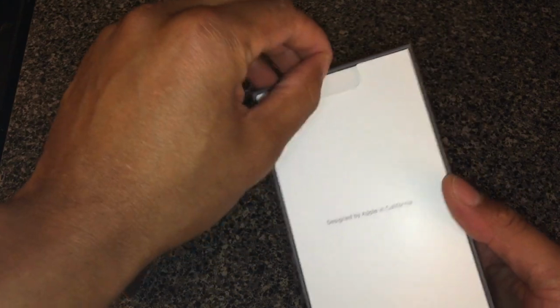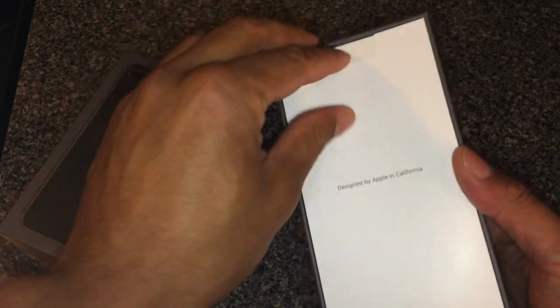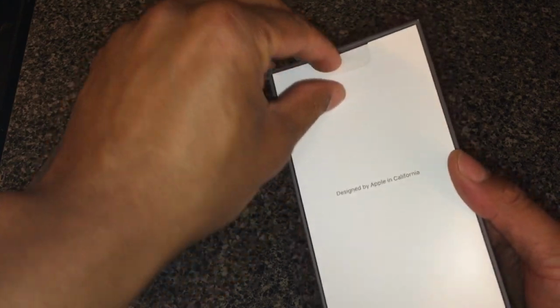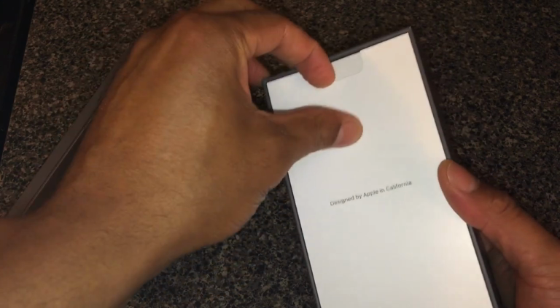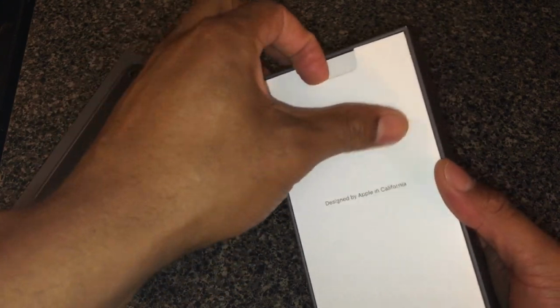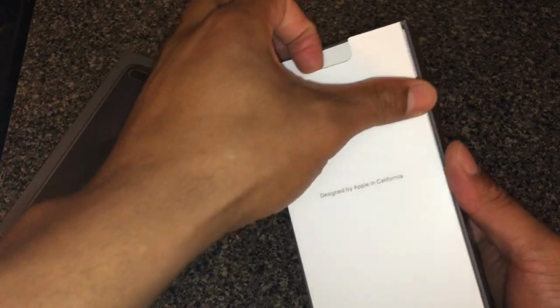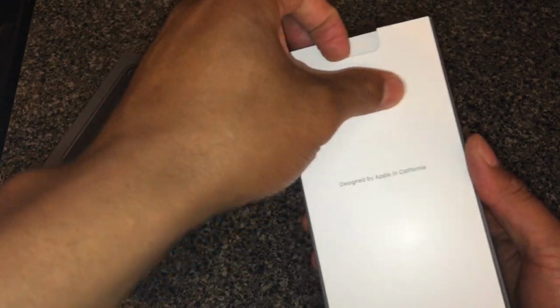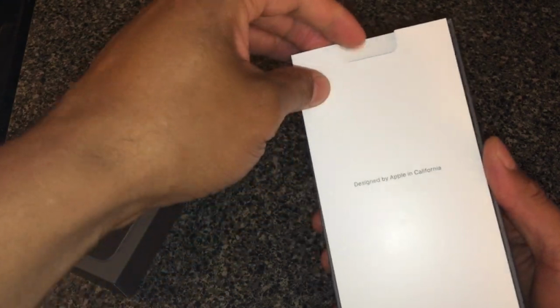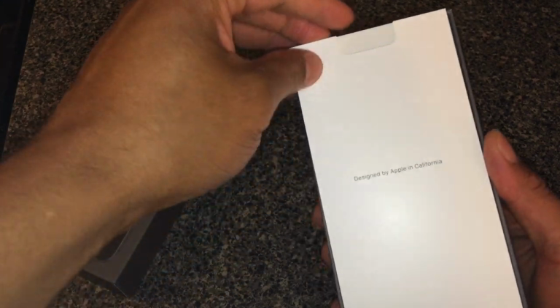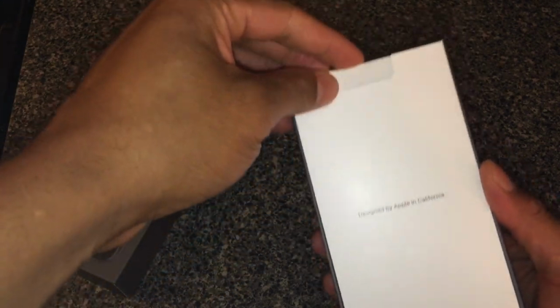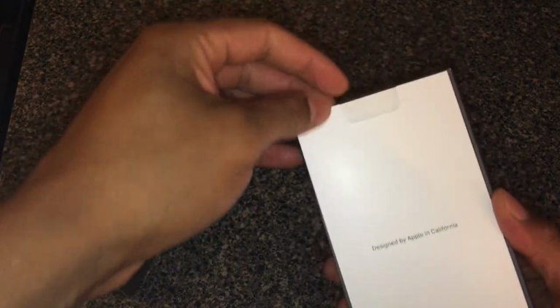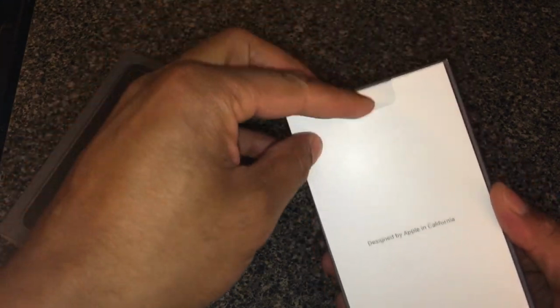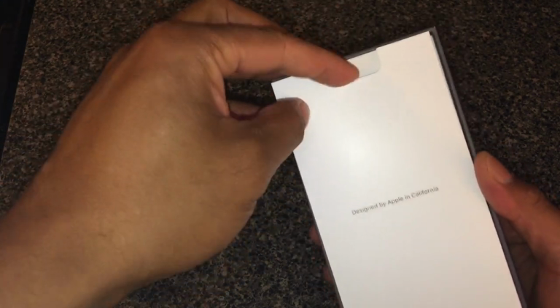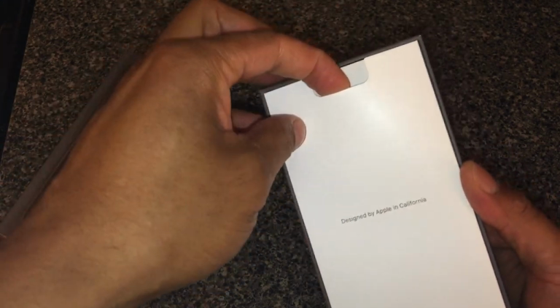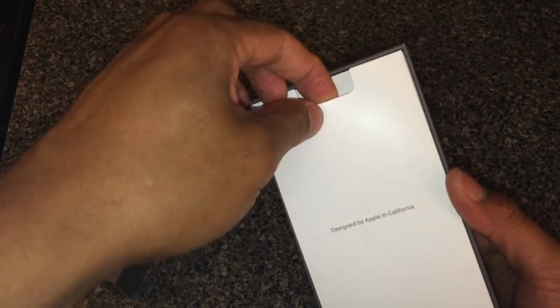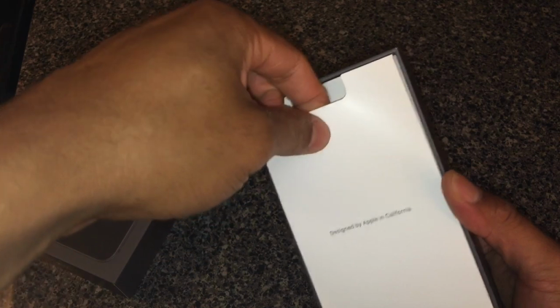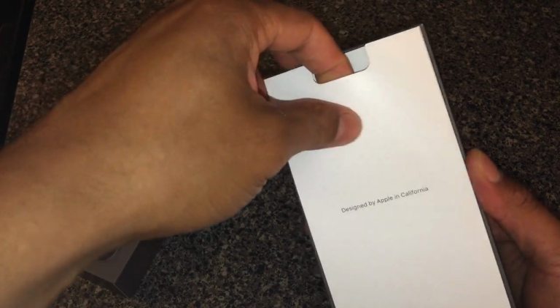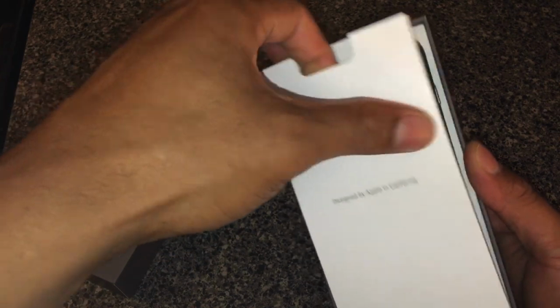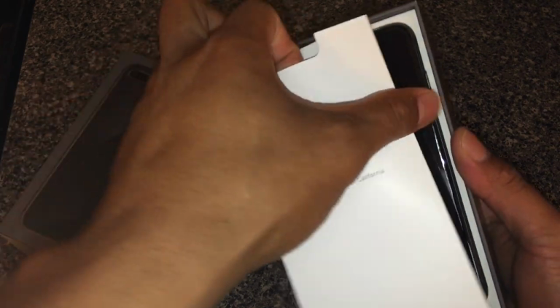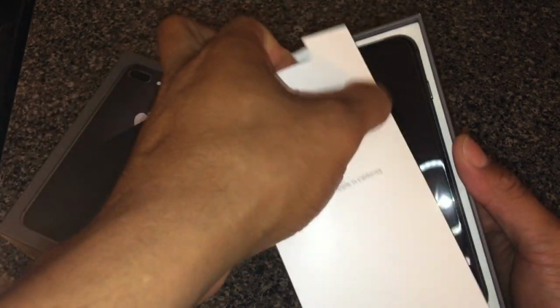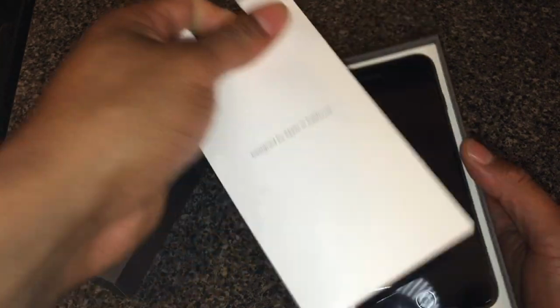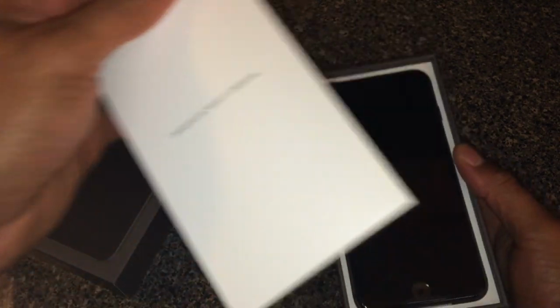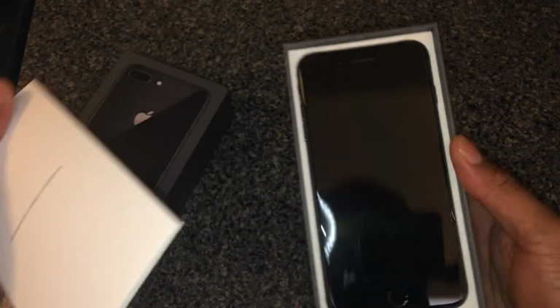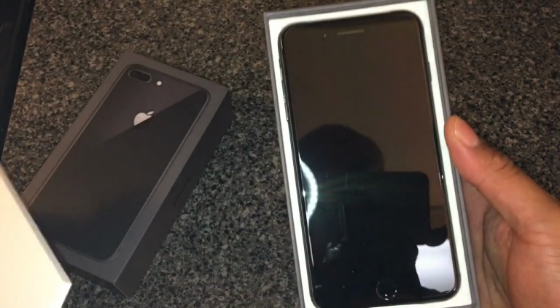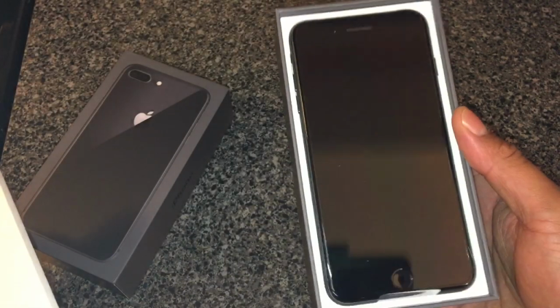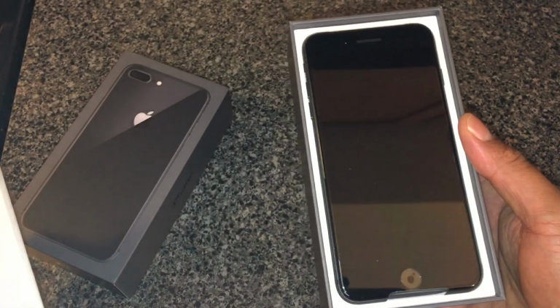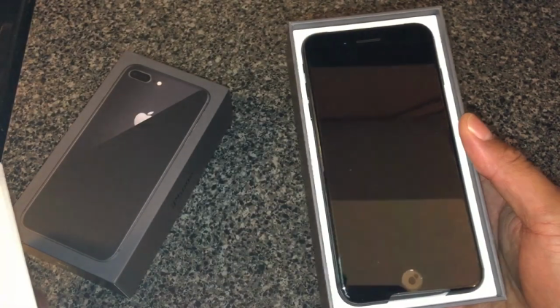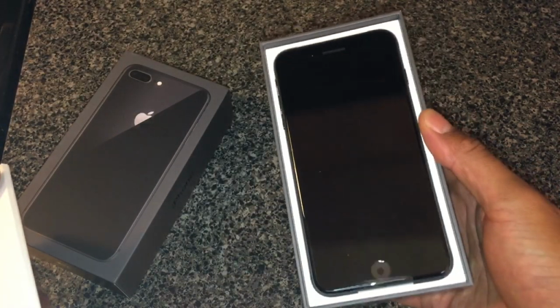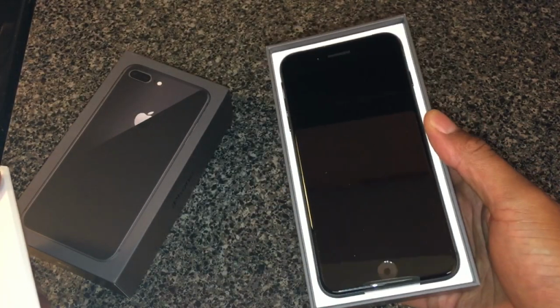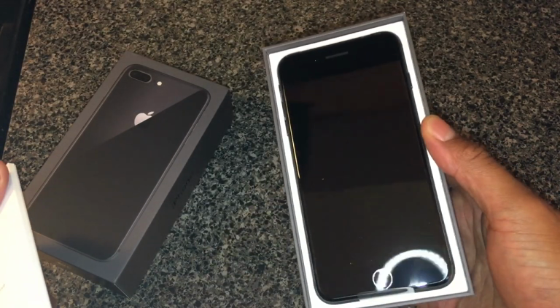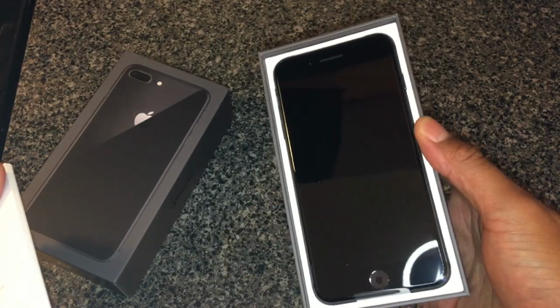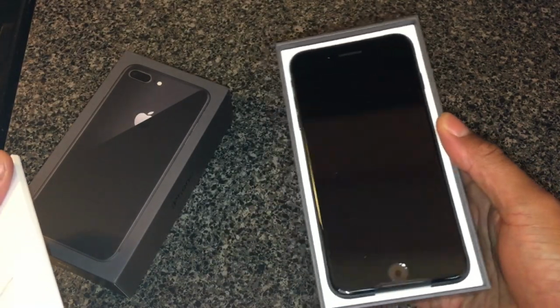I'm going to pull this back — I think the lever is like right here. Put your finger in and it pulls back. Whoa, look at that!